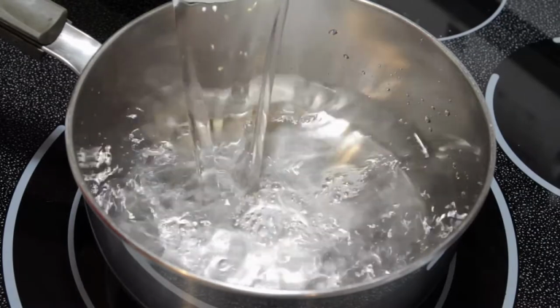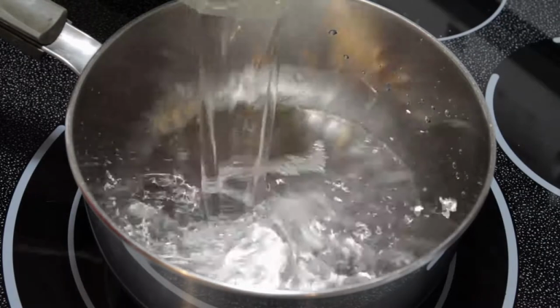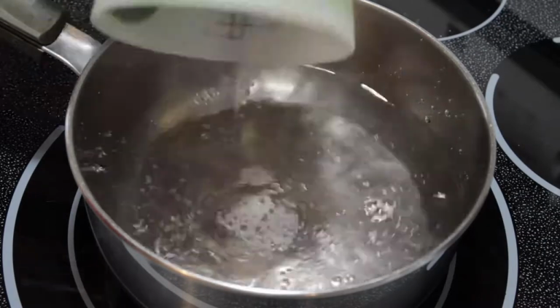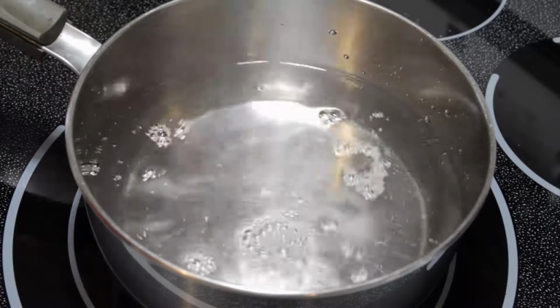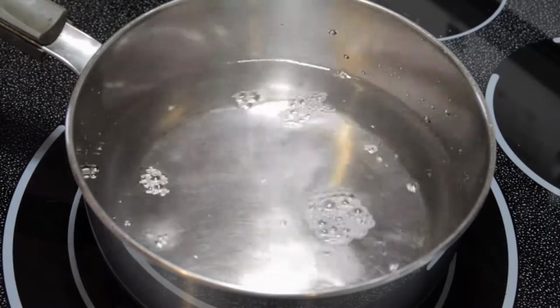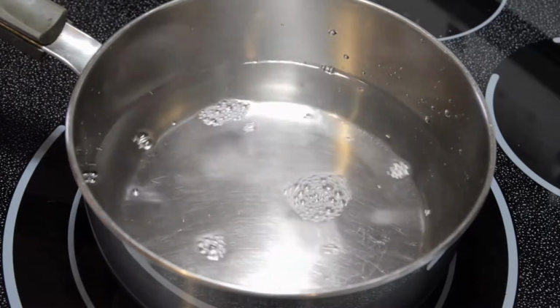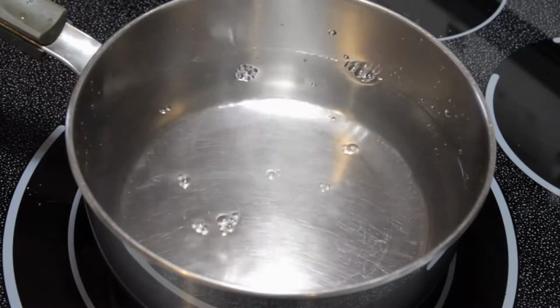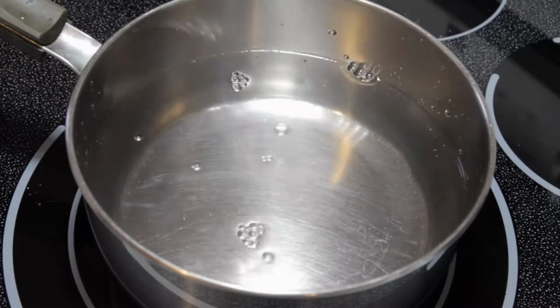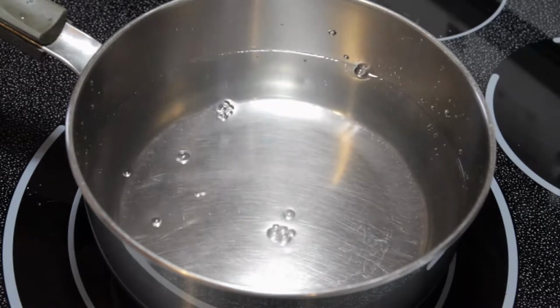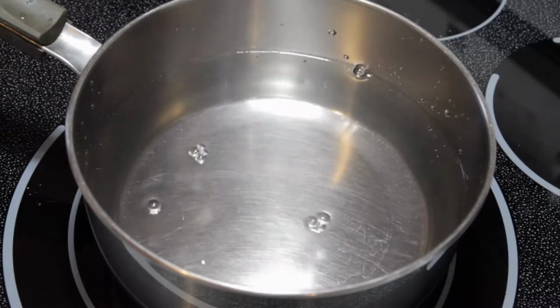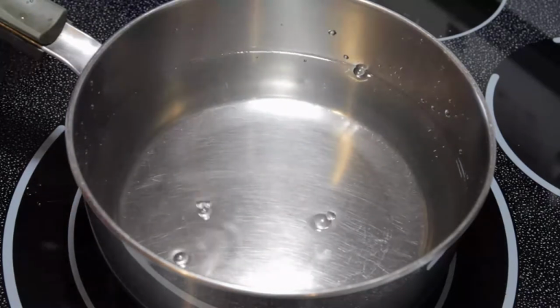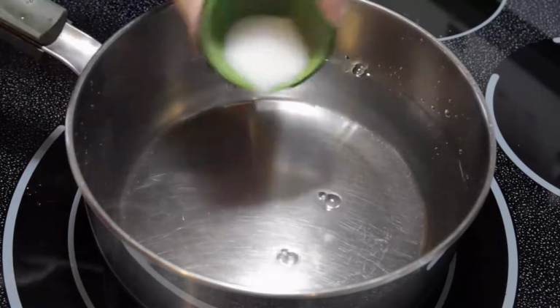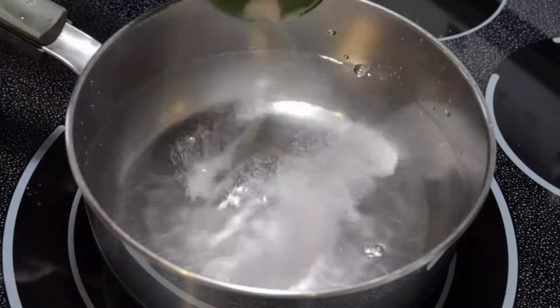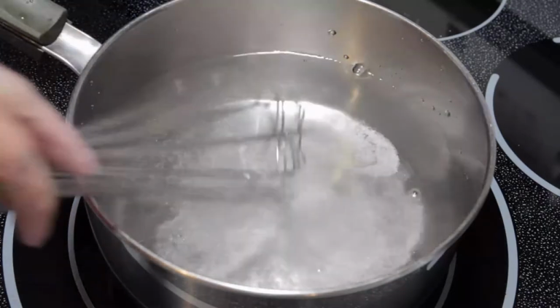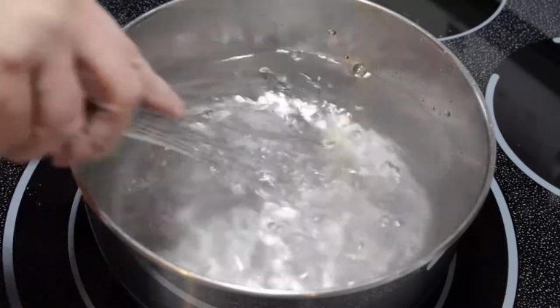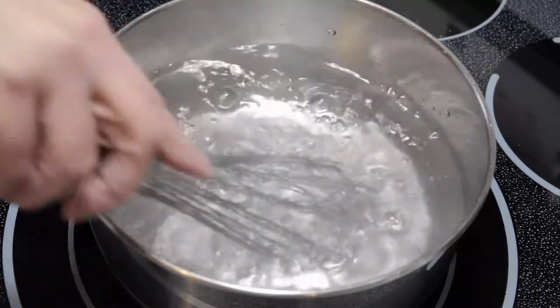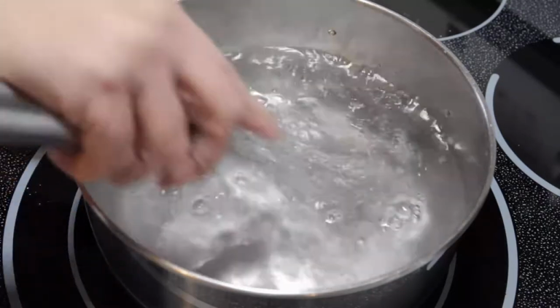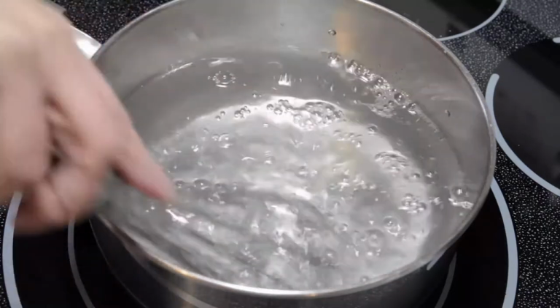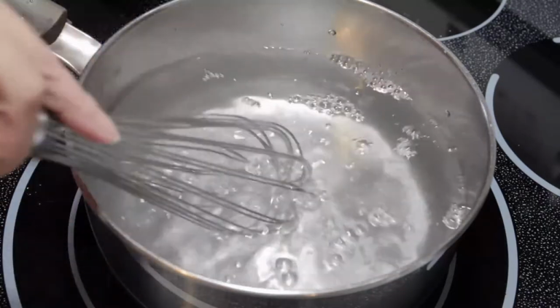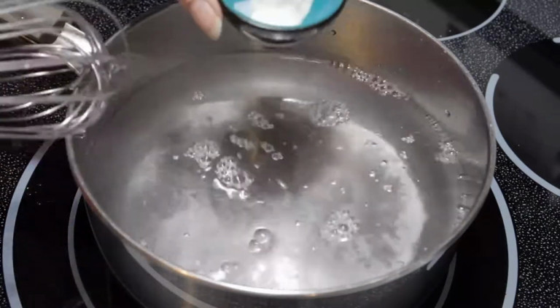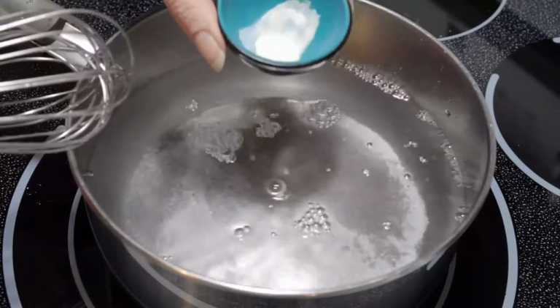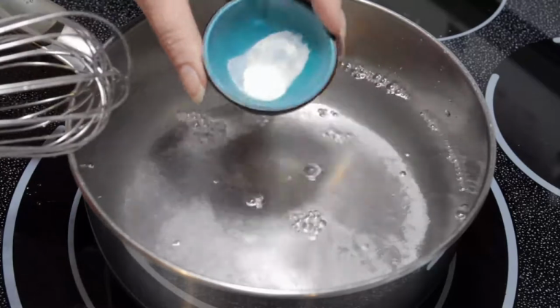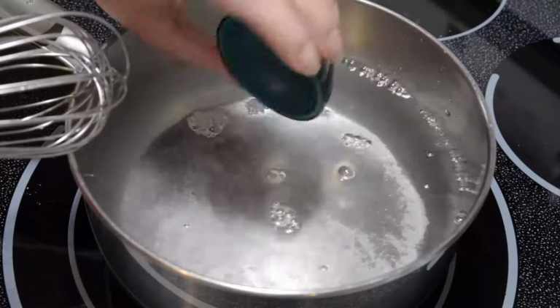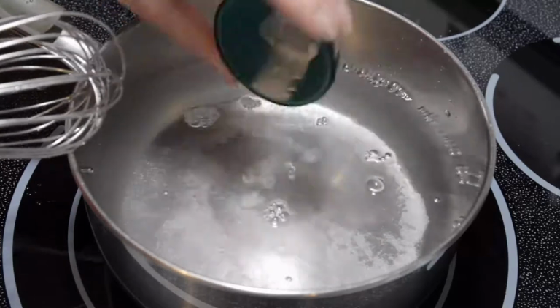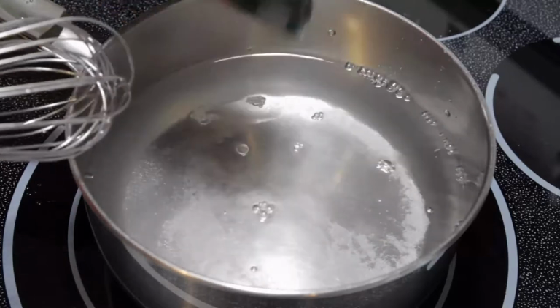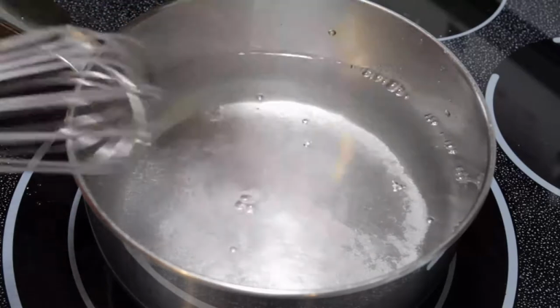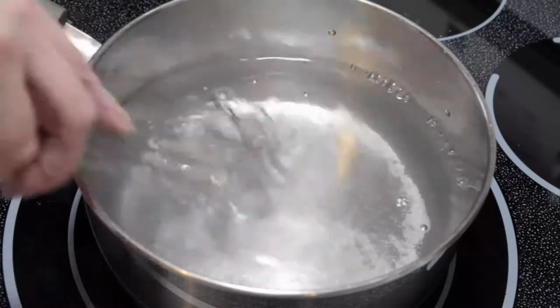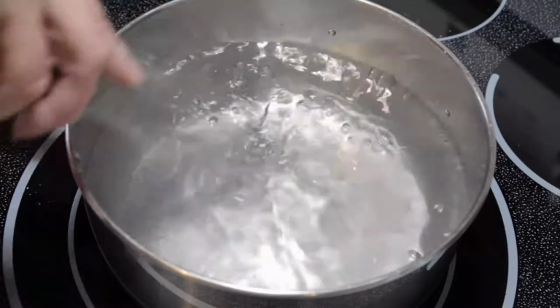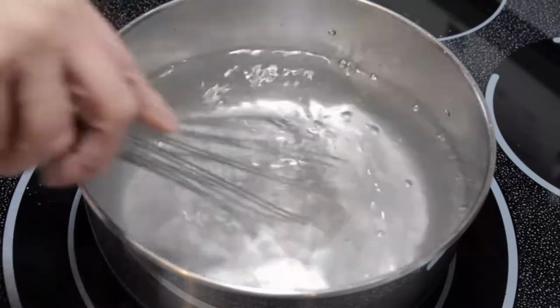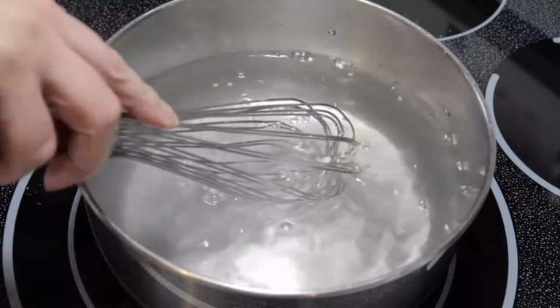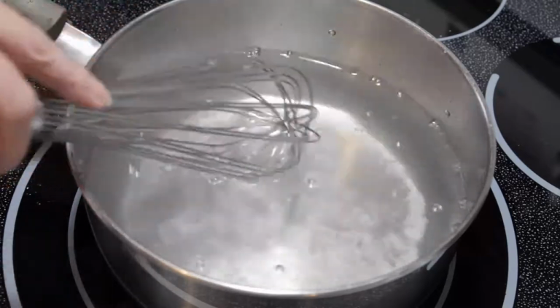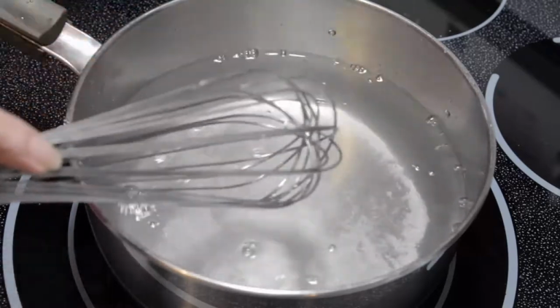We're just going to add our water, then we're going to add our salt, and we're also going to add some baking soda, which is going to help soften up the cornmeal.